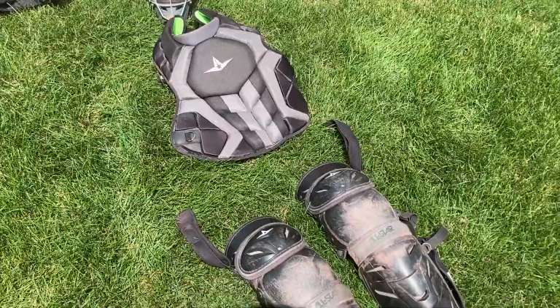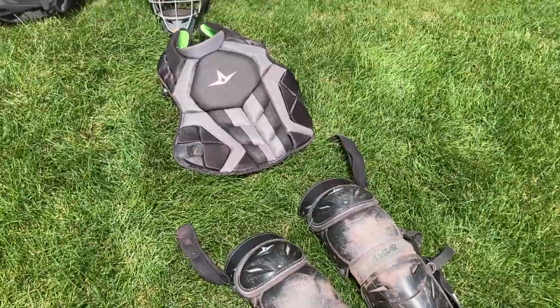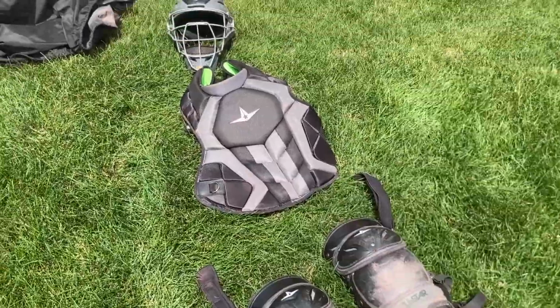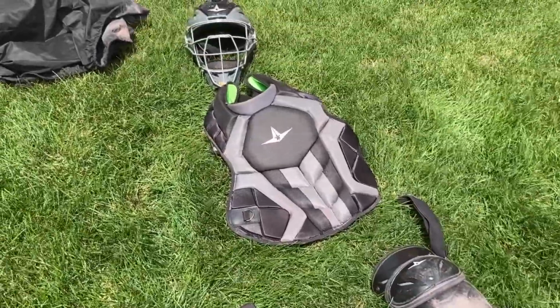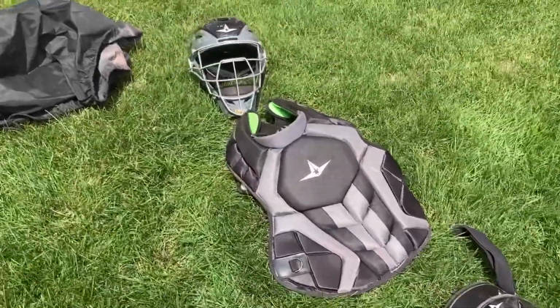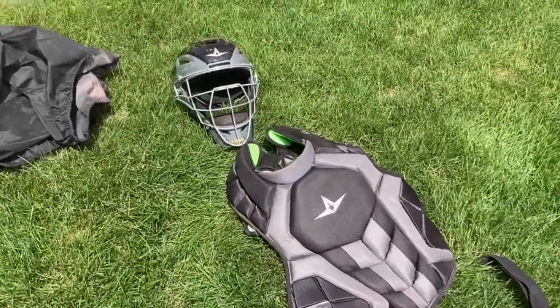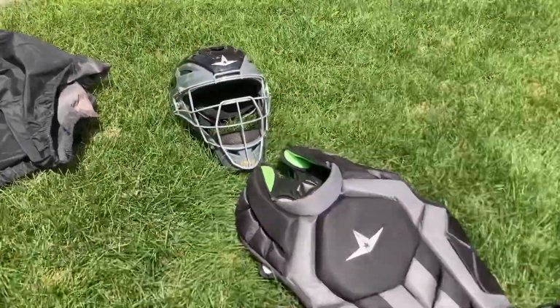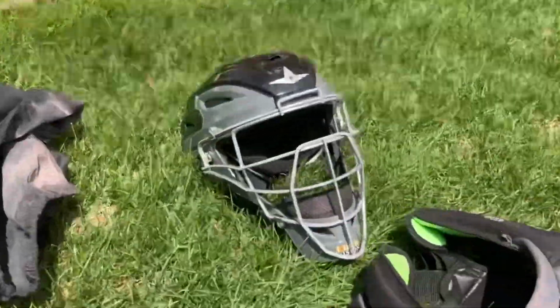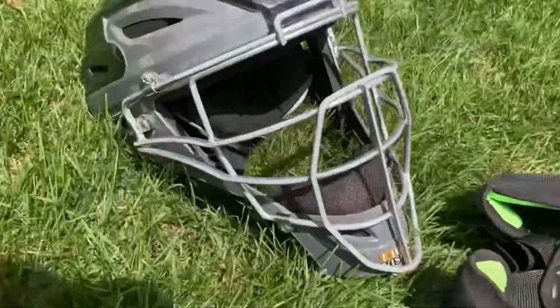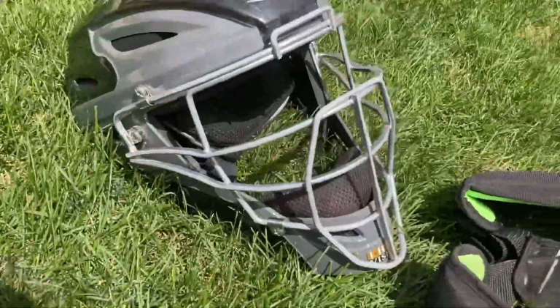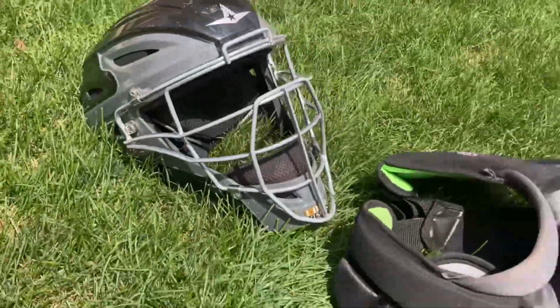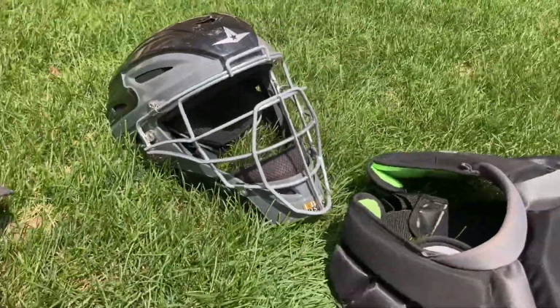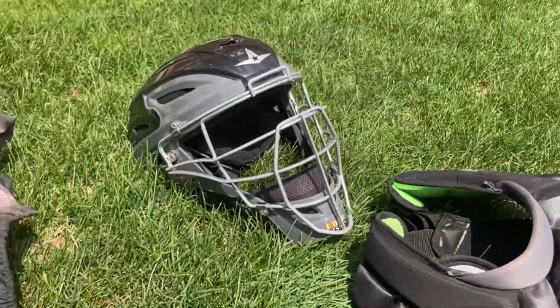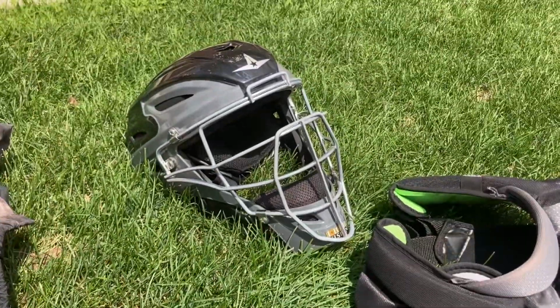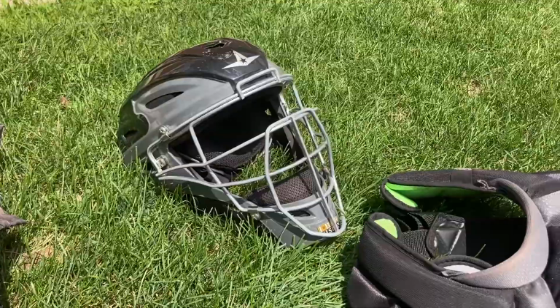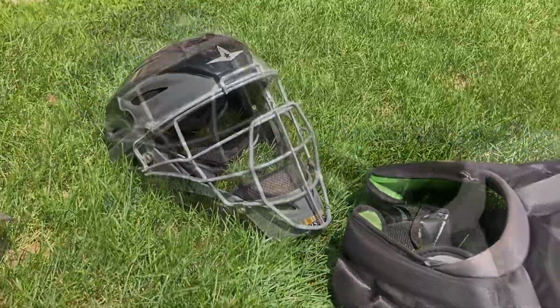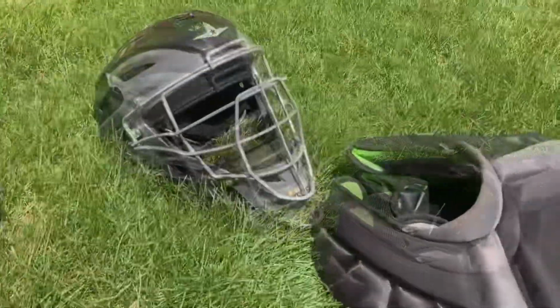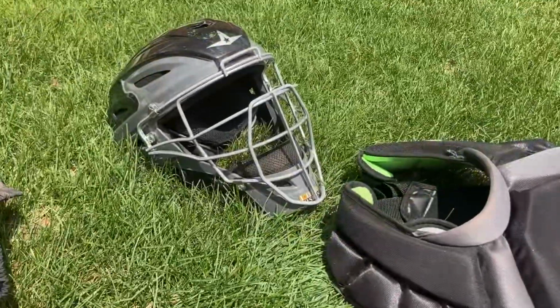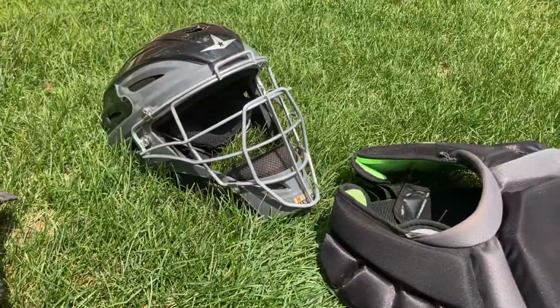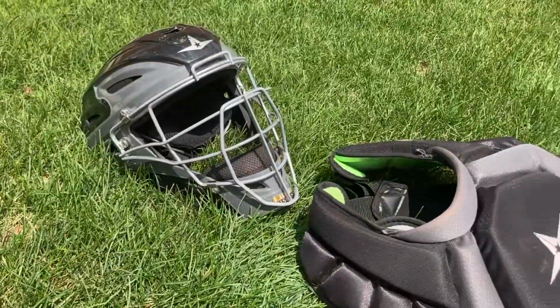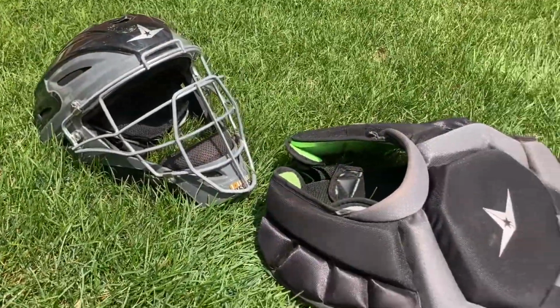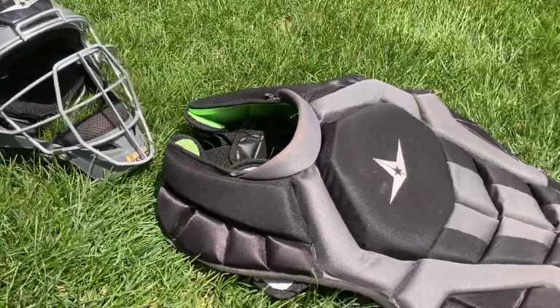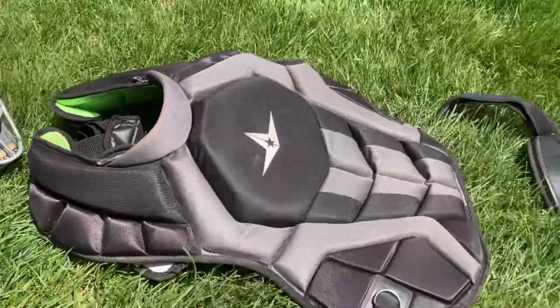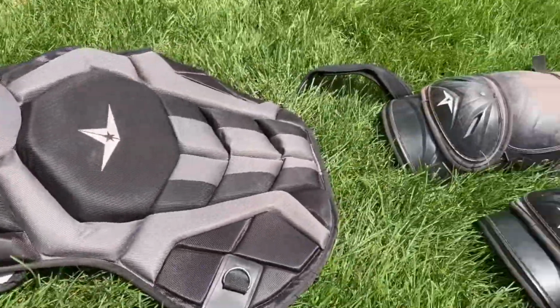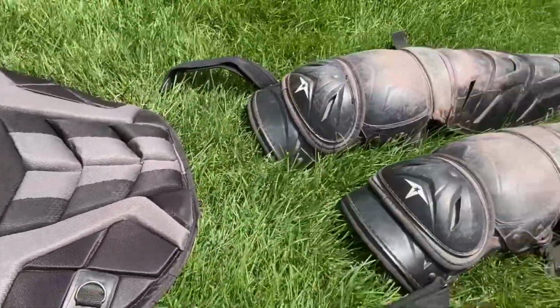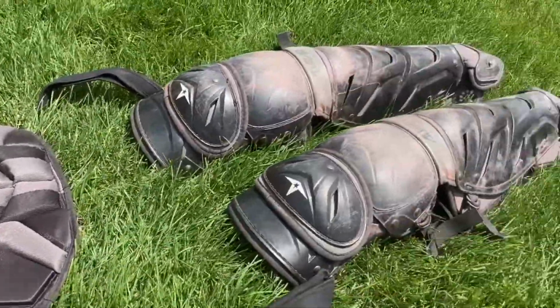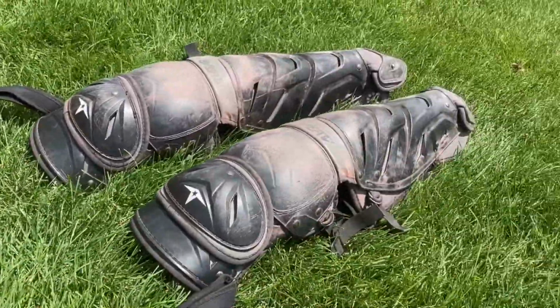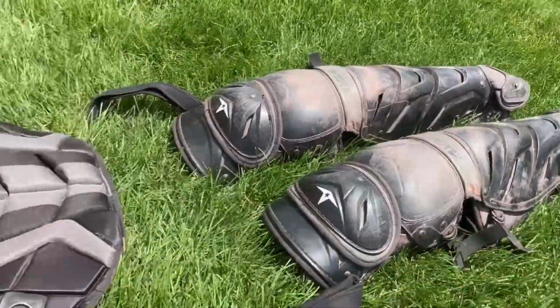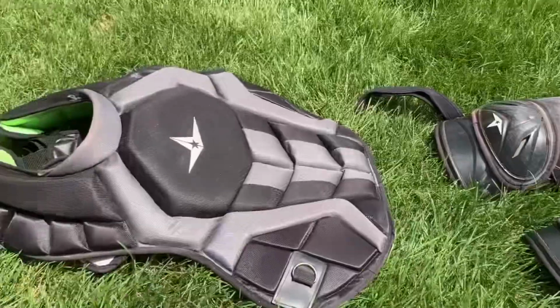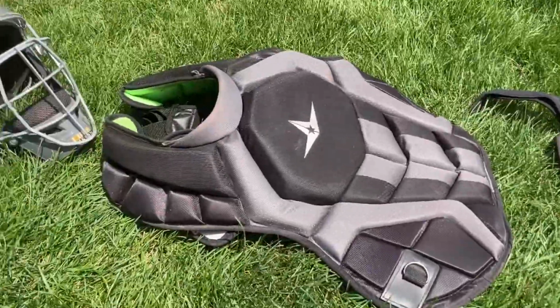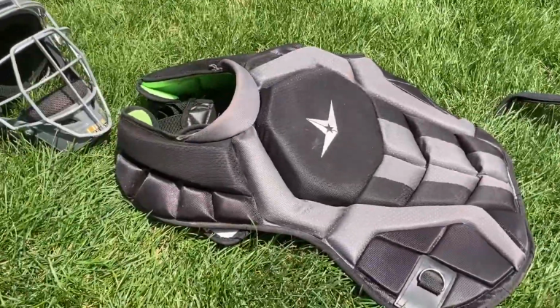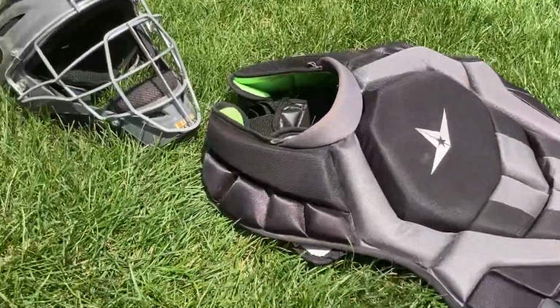Hey guys, this is Luke the Catcher and today we're going to be looking at the top three sets of catchers gear that you can buy. So right here I have my number one option, All Star System 7 gear. This stuff is absolutely incredible.